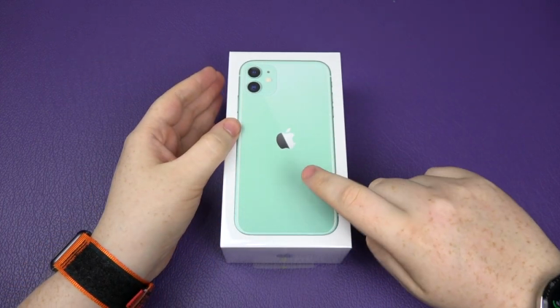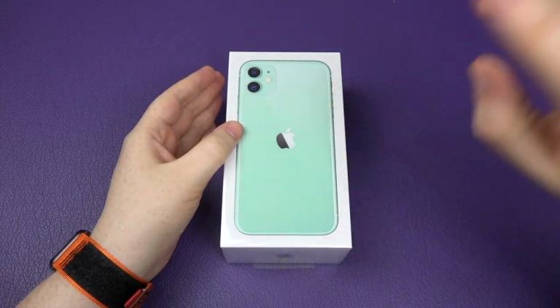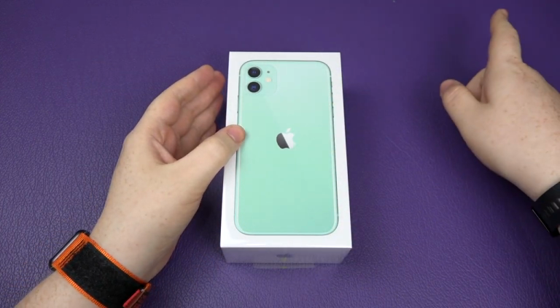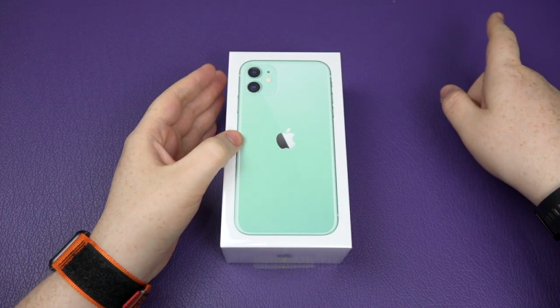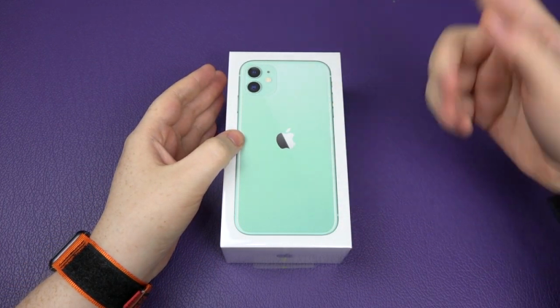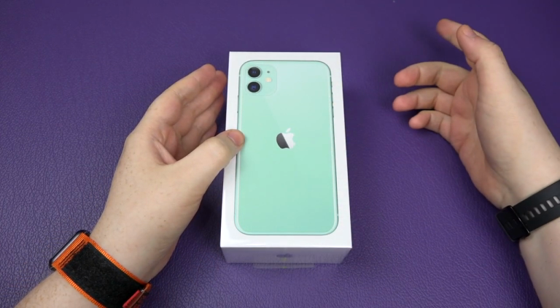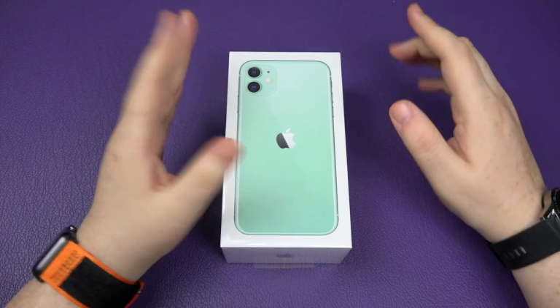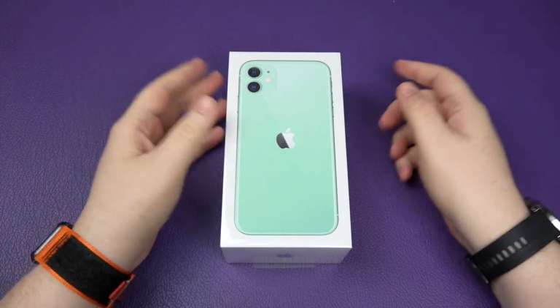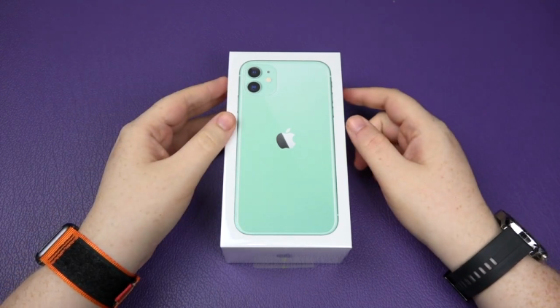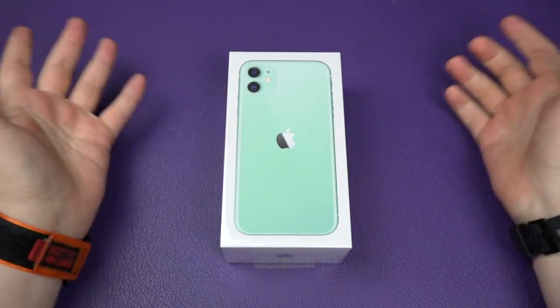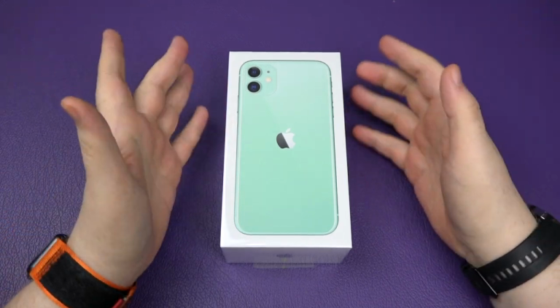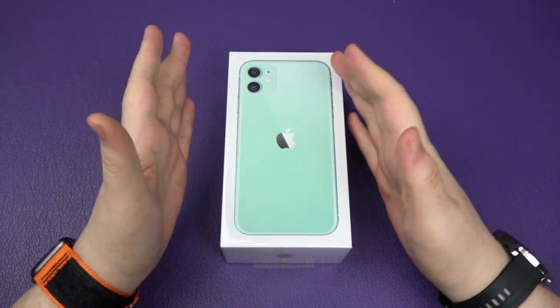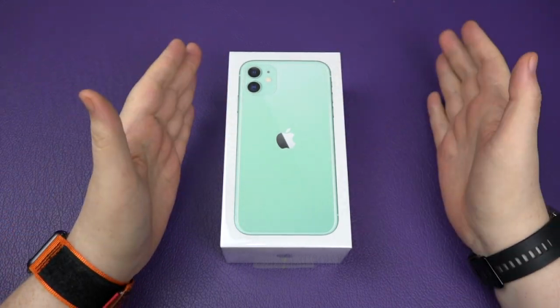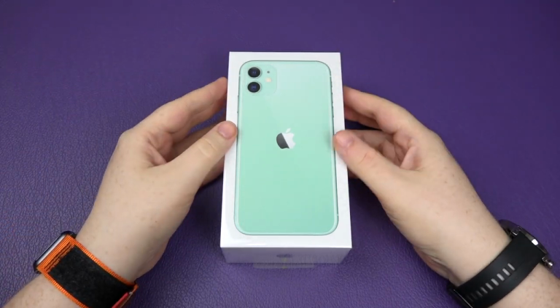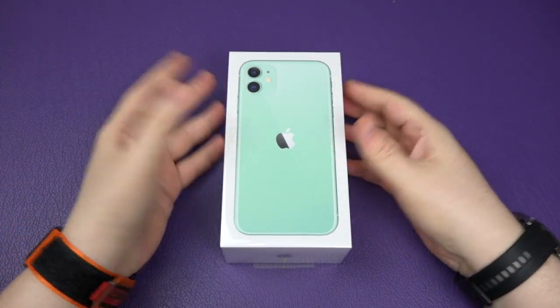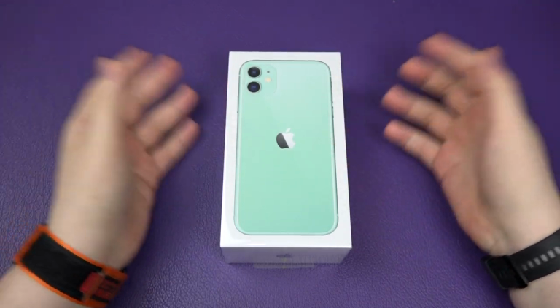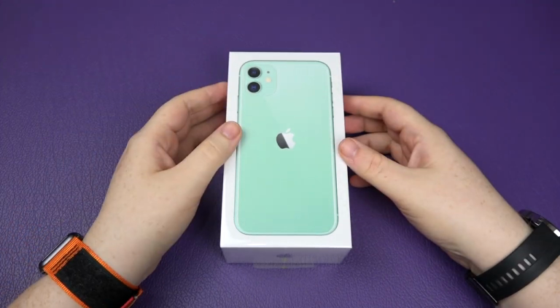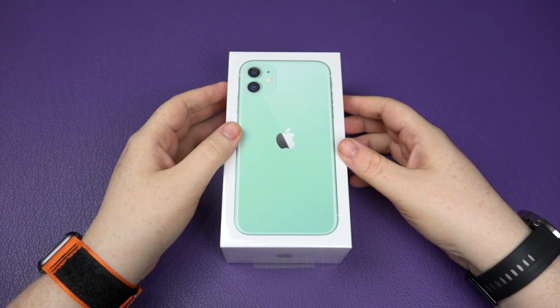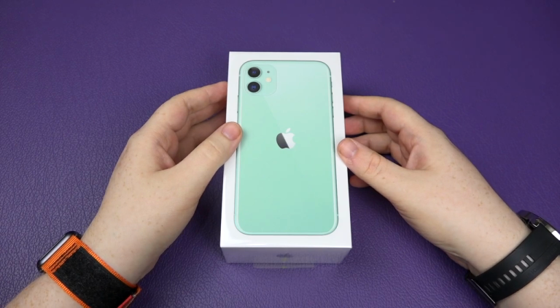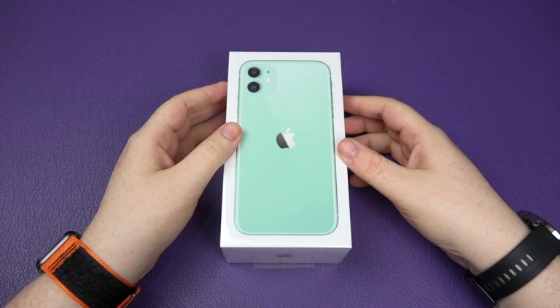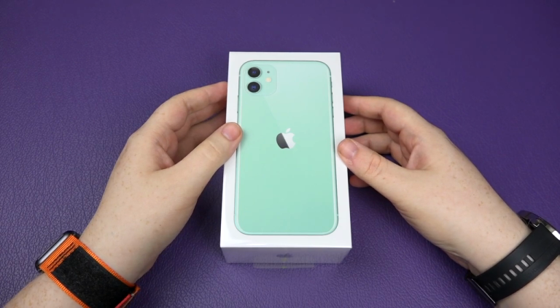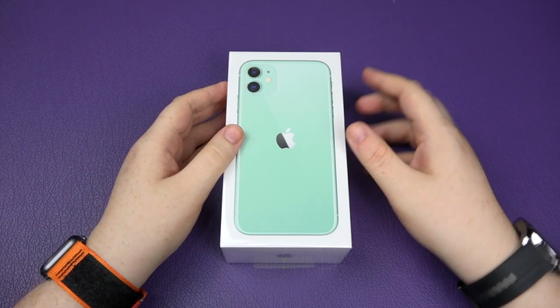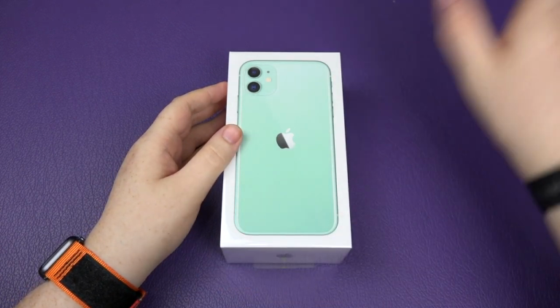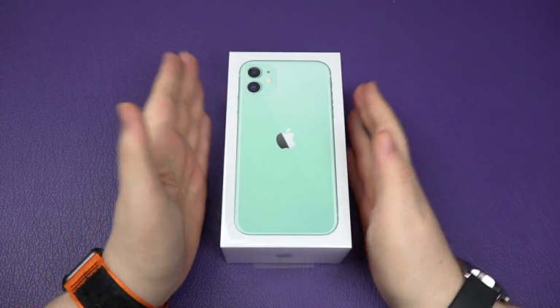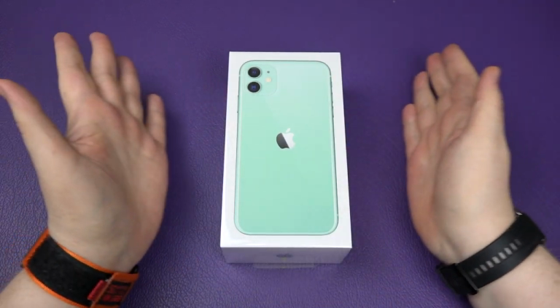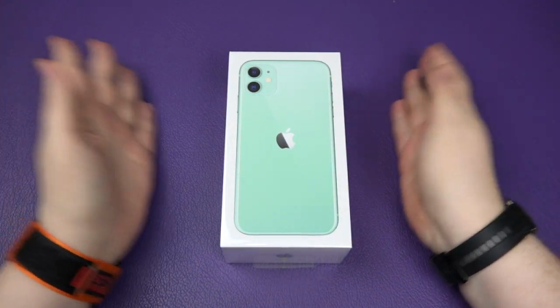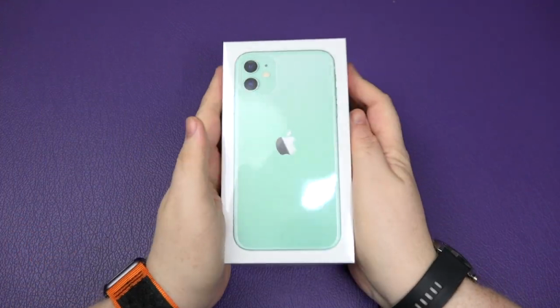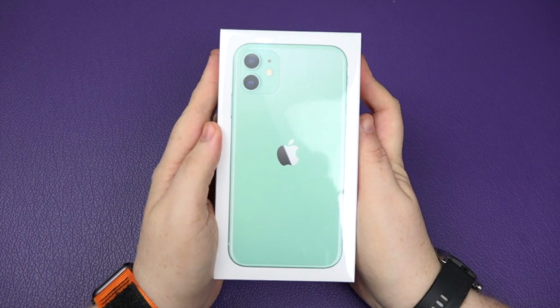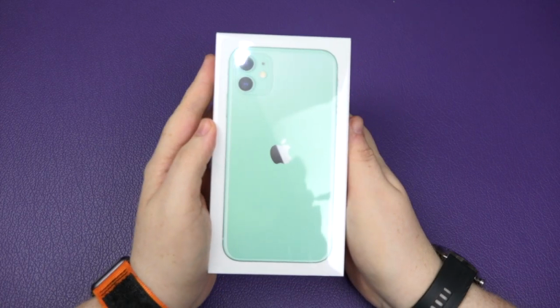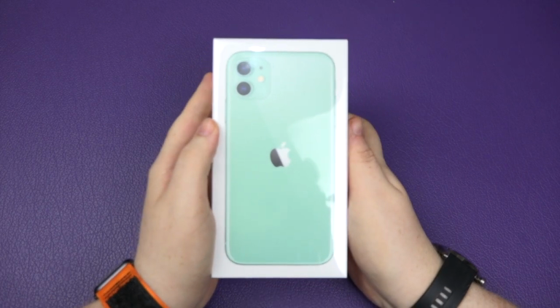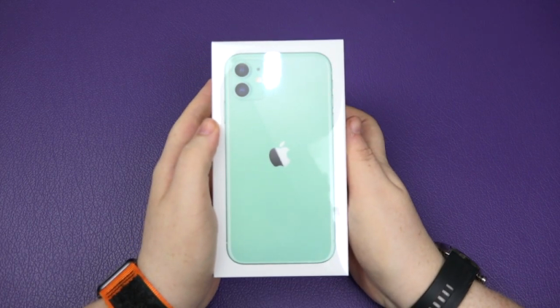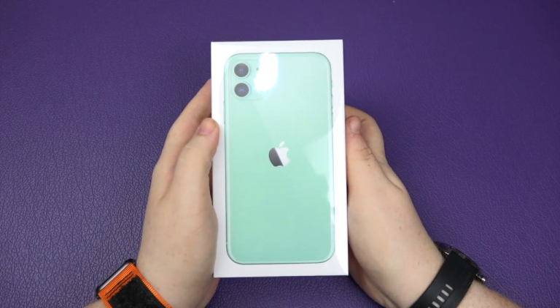It's a different kind of green — I prefer this green over the Pro green. I don't dislike the Pro green, it's all right, it's not bad. Anyway, I'm just going to give you a quick look inside the box and see what you get, which we all kind of know.